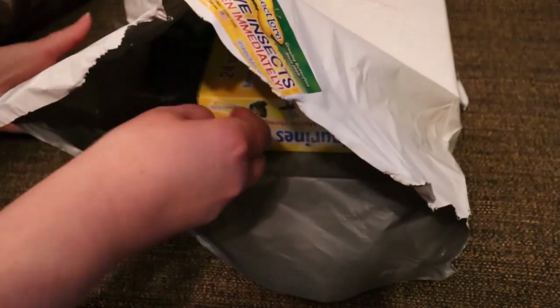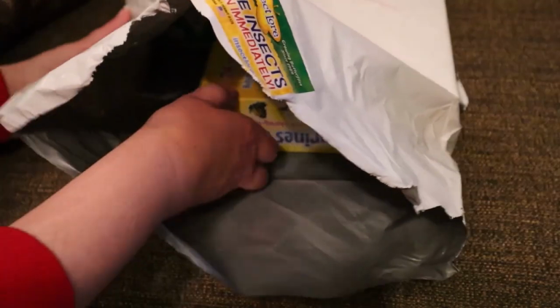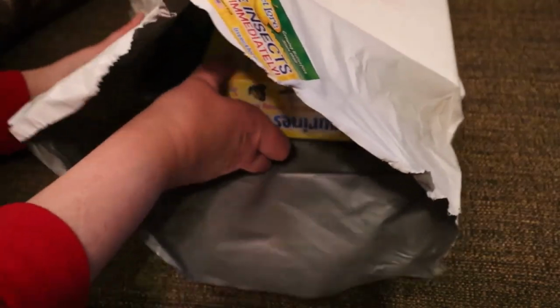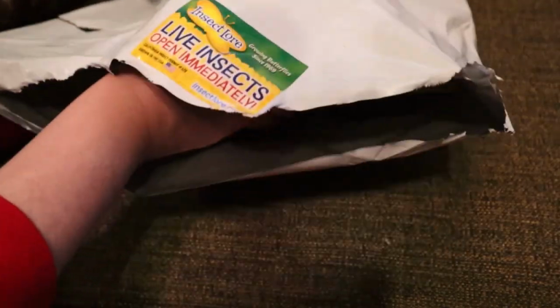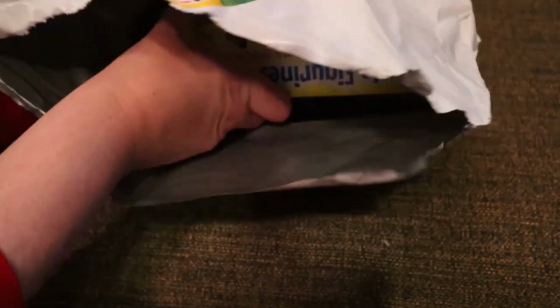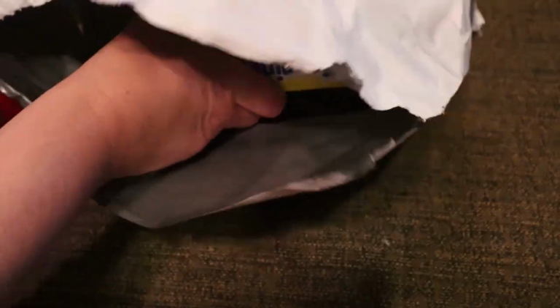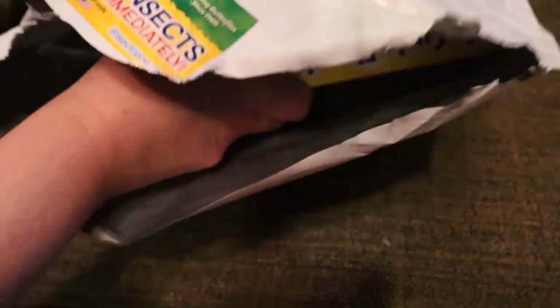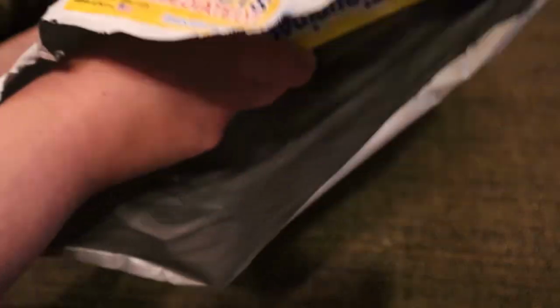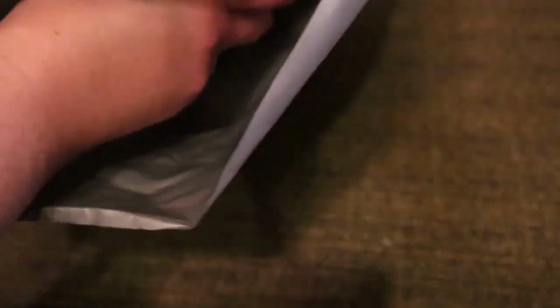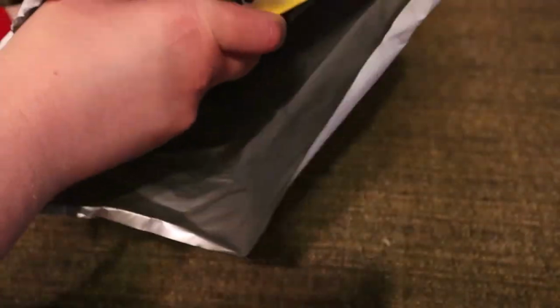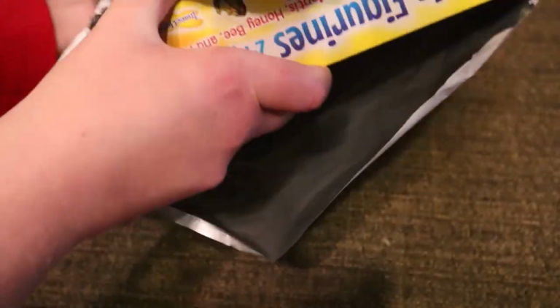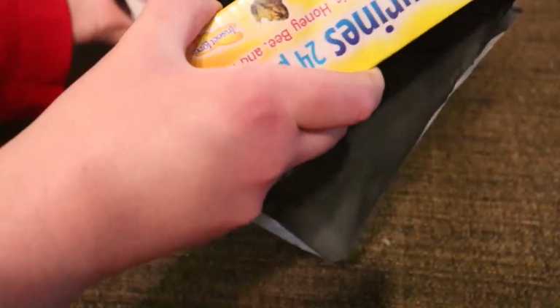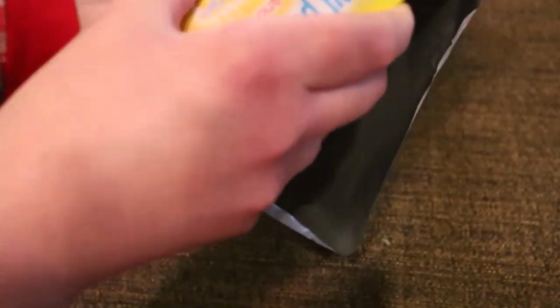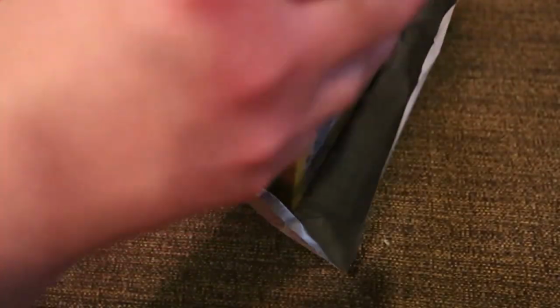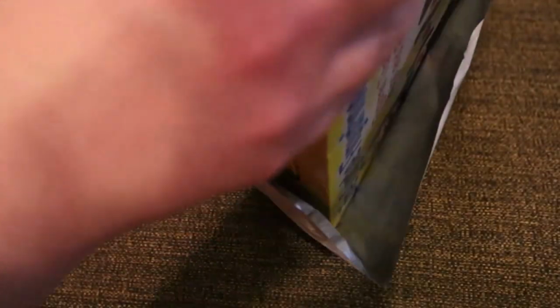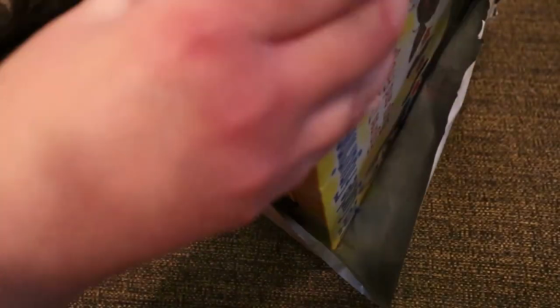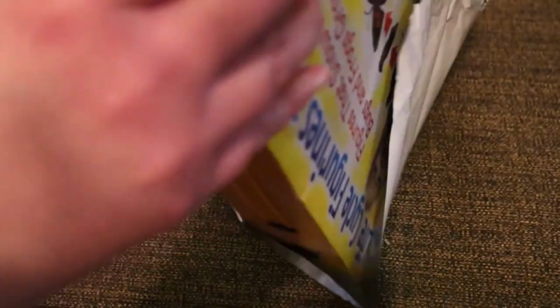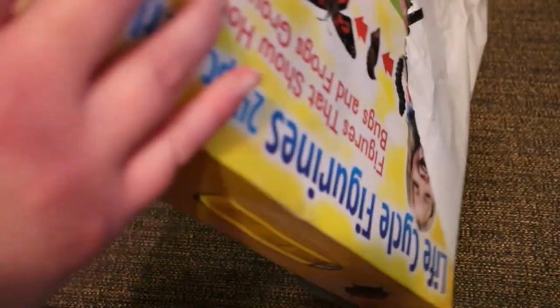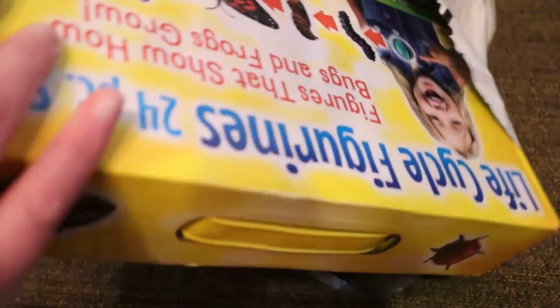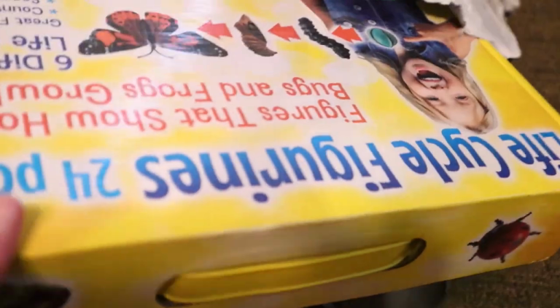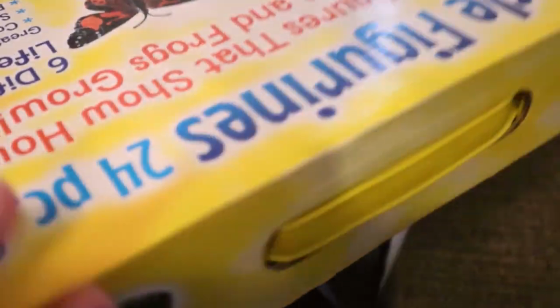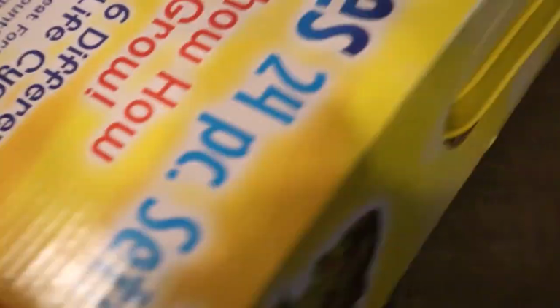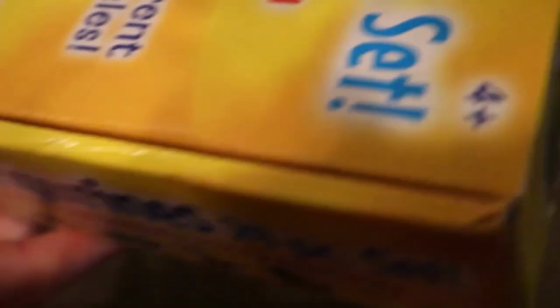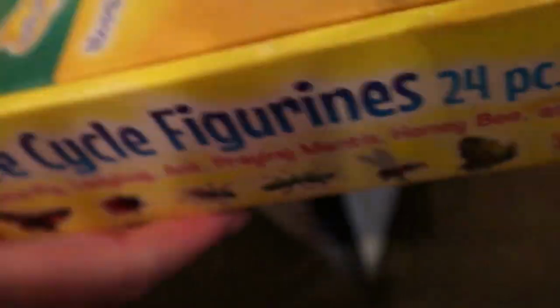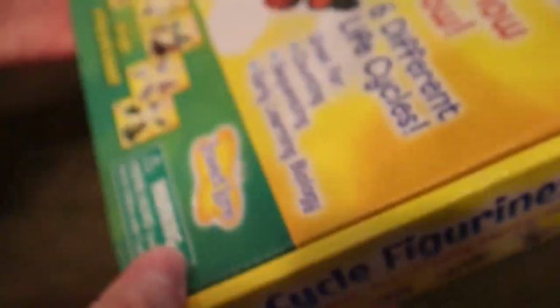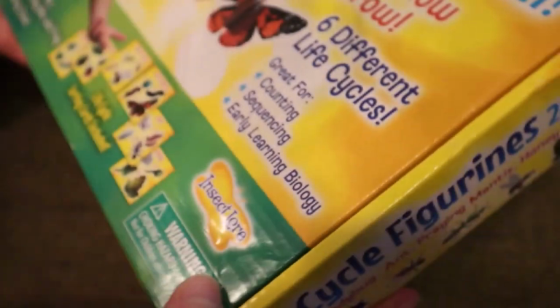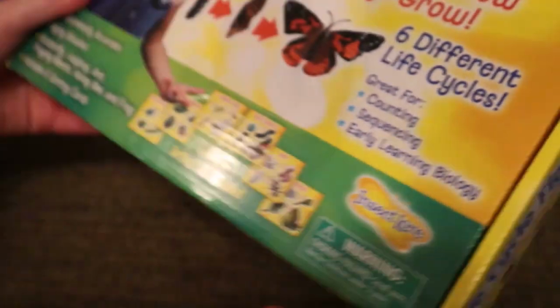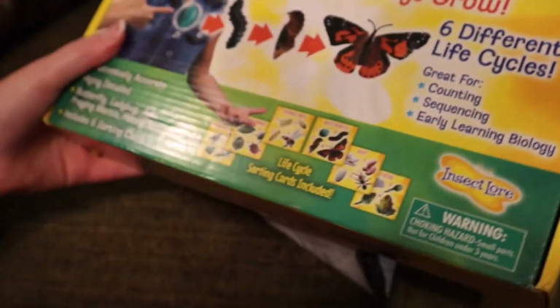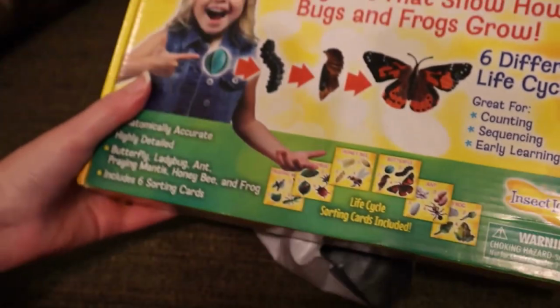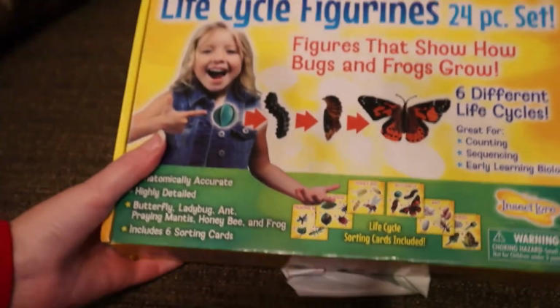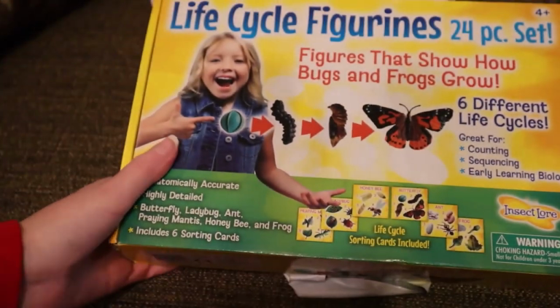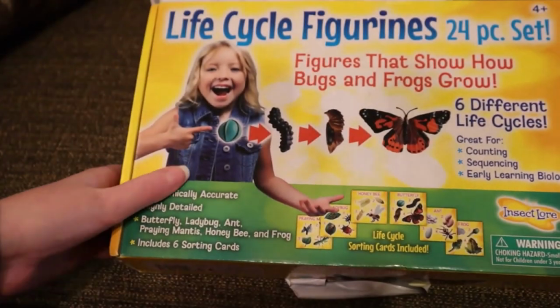For this particular purchase, I selected two different items. The first one is a life cycle figurine set, and the second one is a cup full of caterpillars.